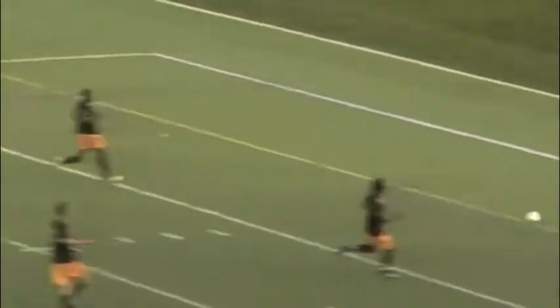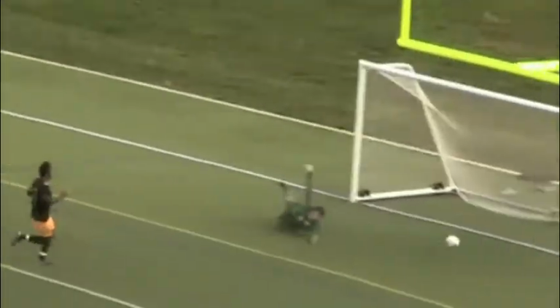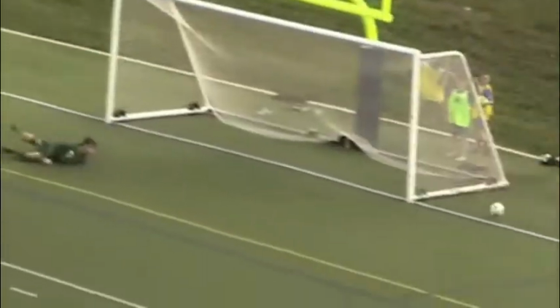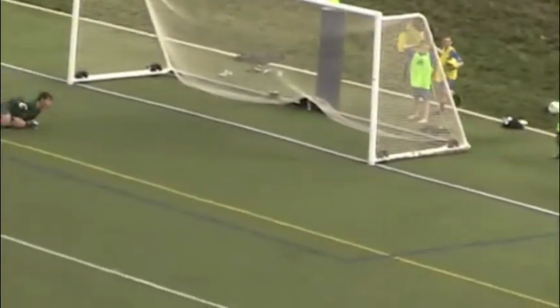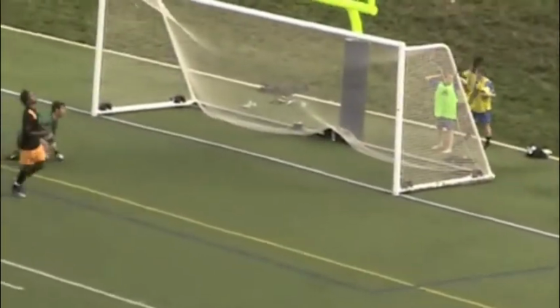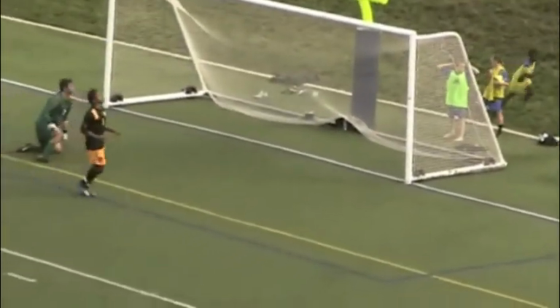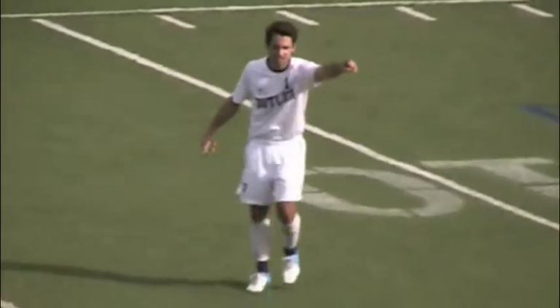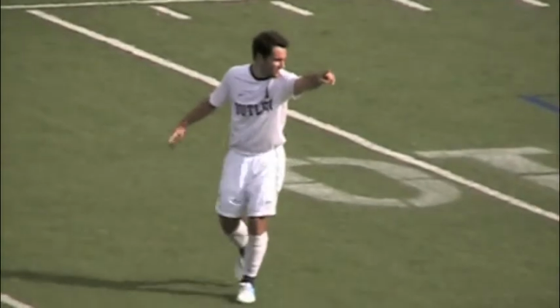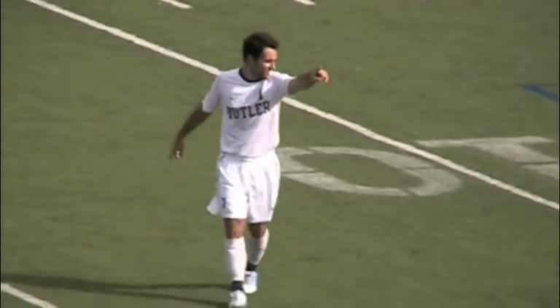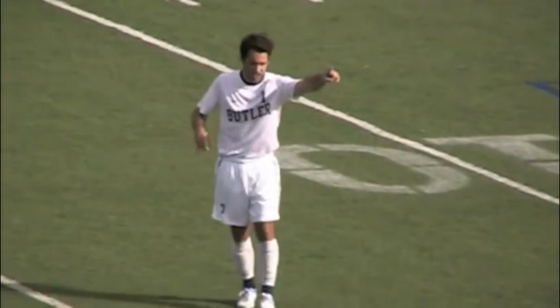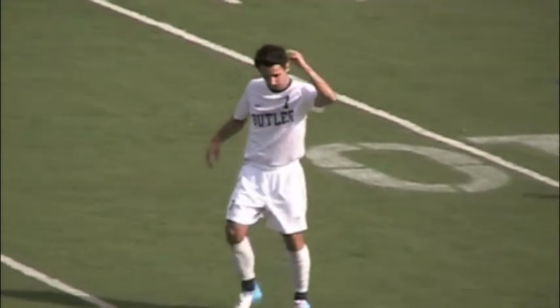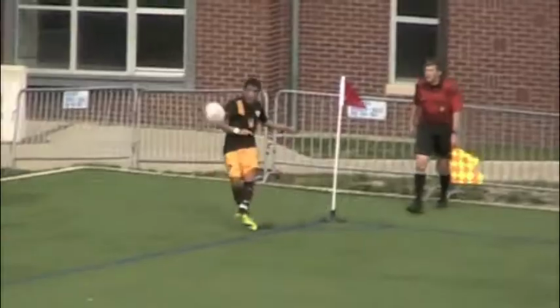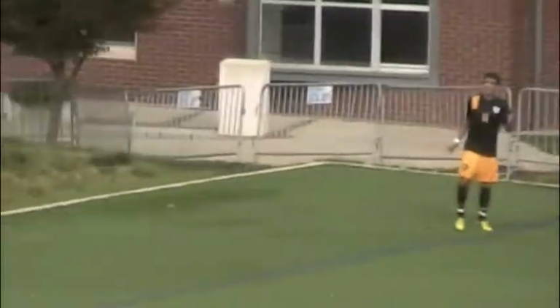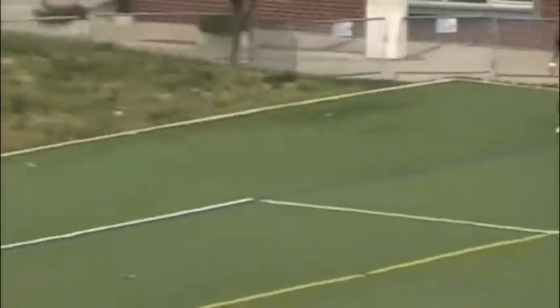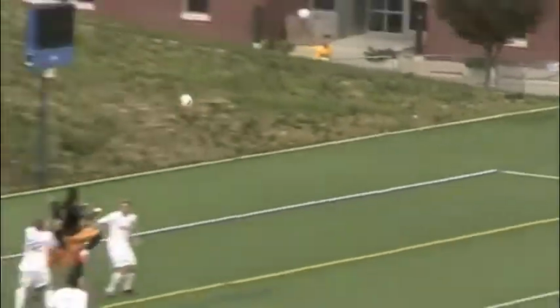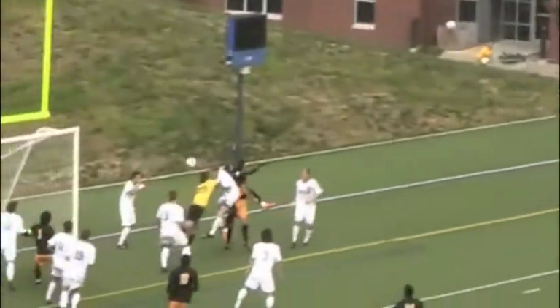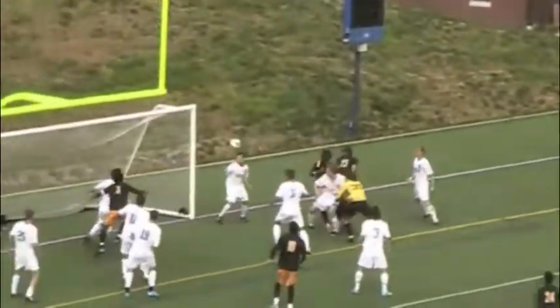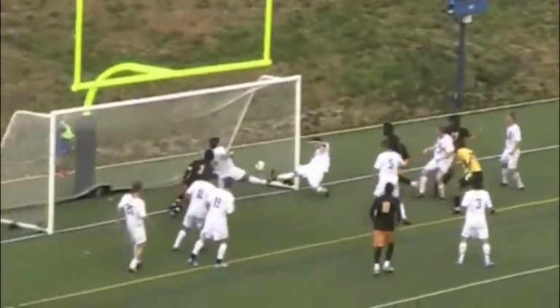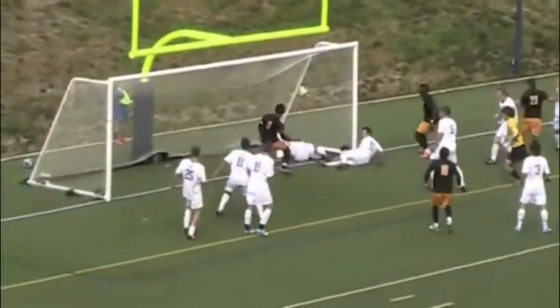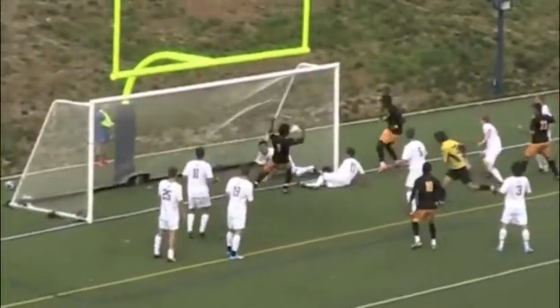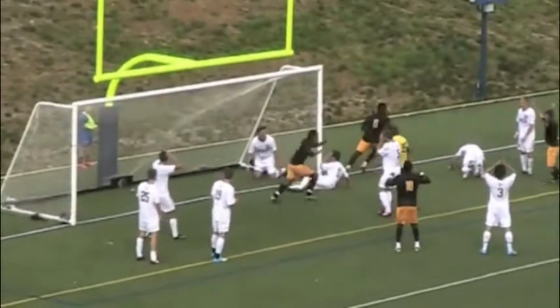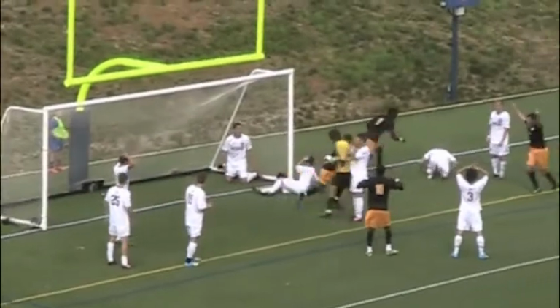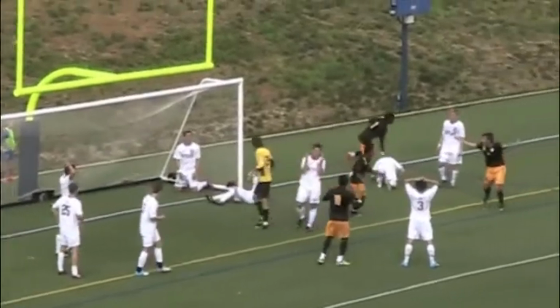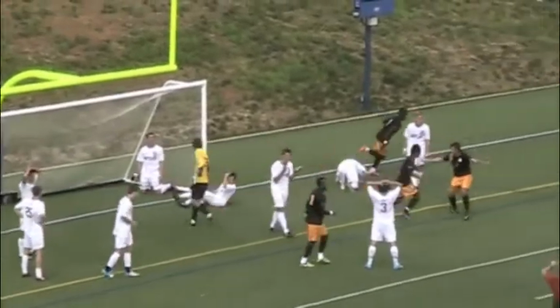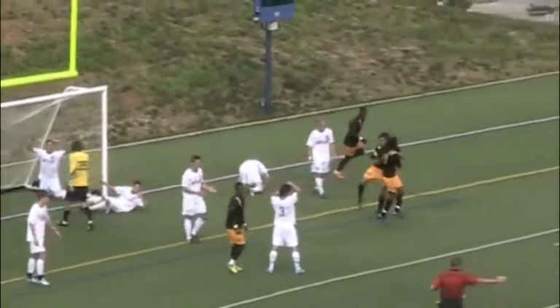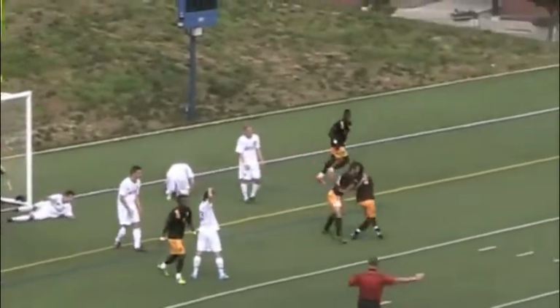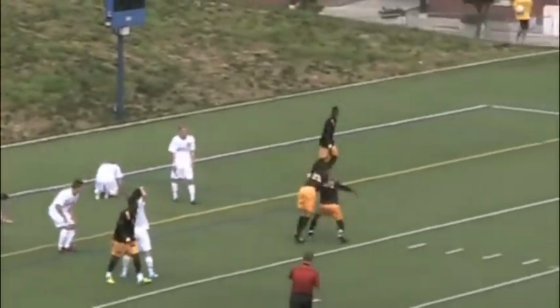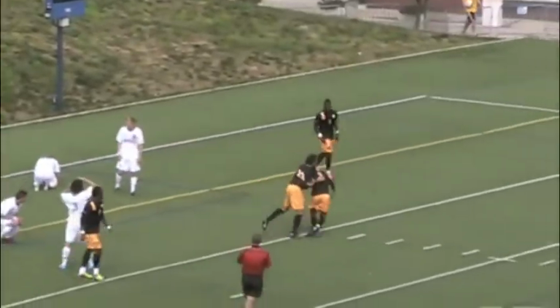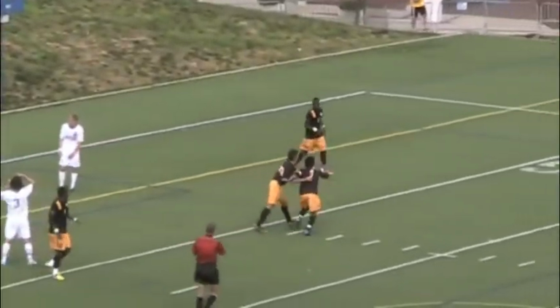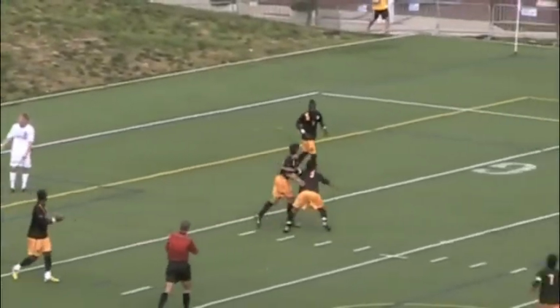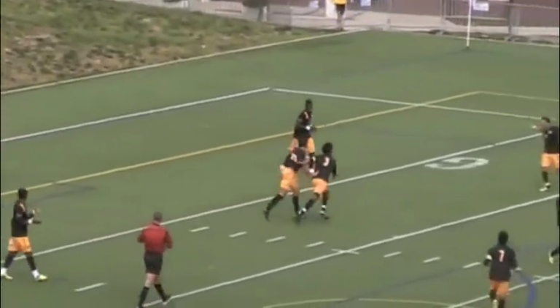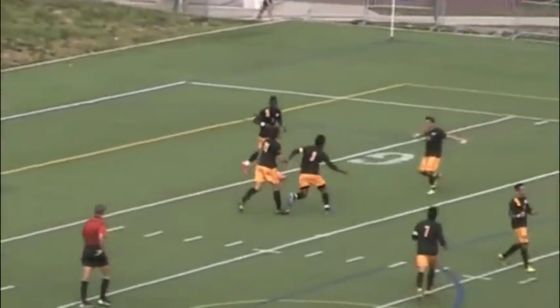He scored two goals against Richmond on Friday. In the 80th minute, here's the game winner — a Butler player actually kicks it off the face of VCU's Daniel Castillo into the net, and that was the difference.